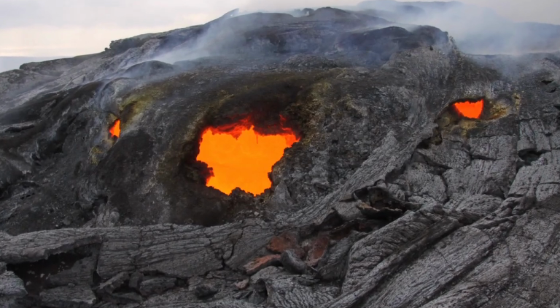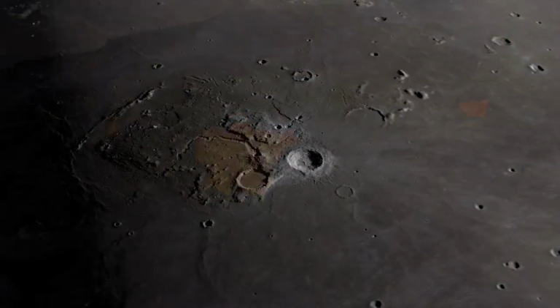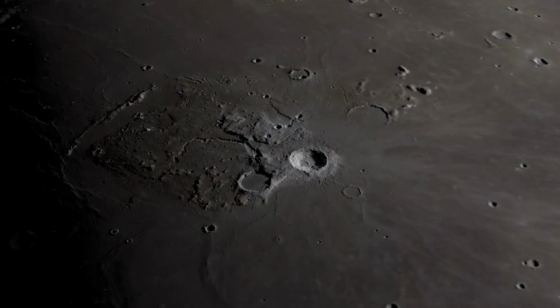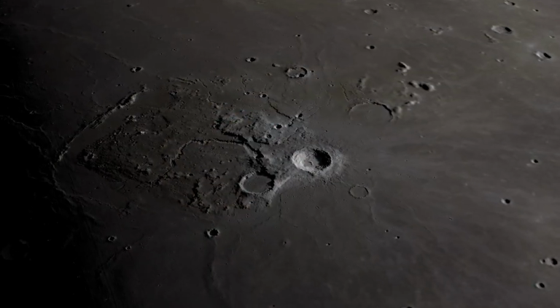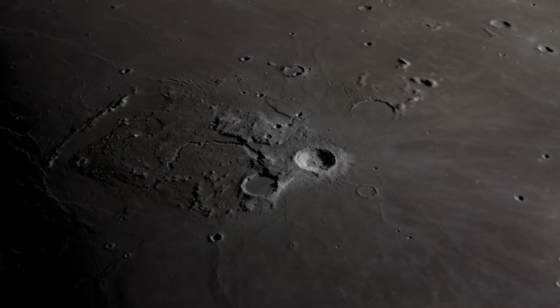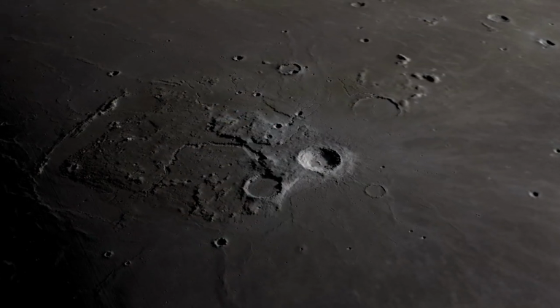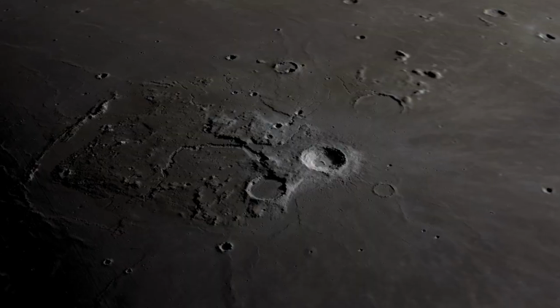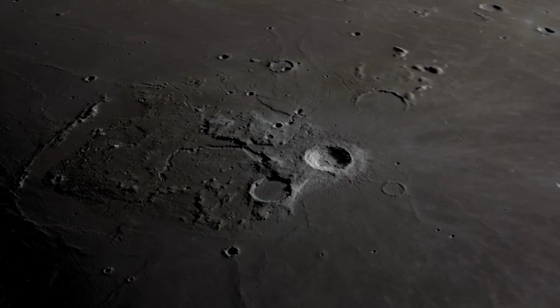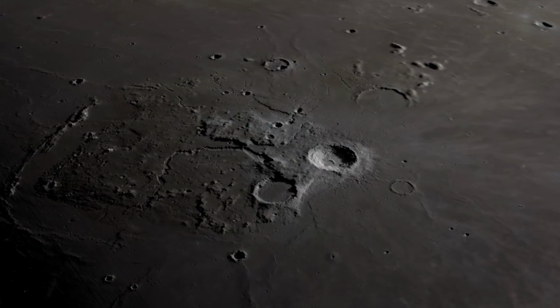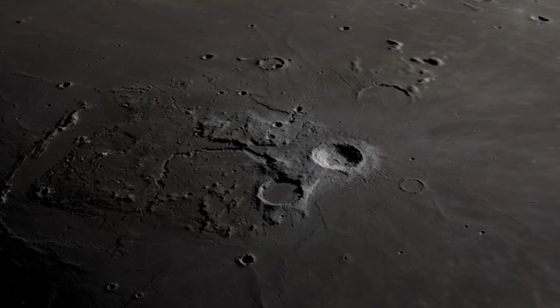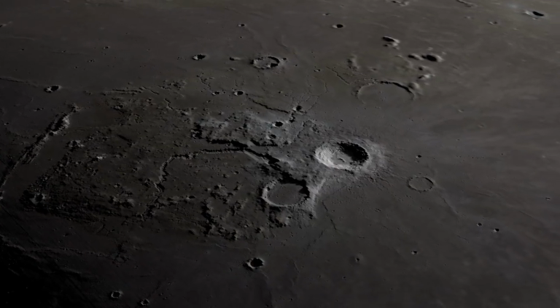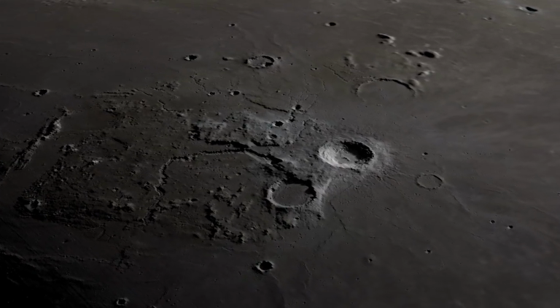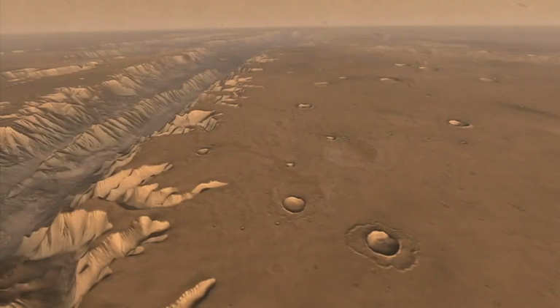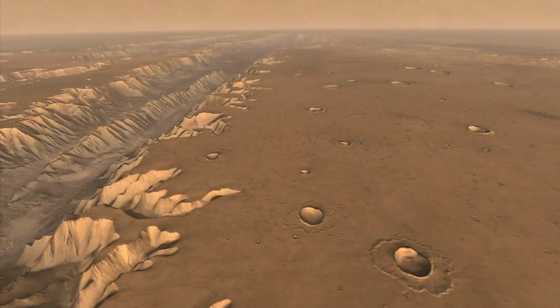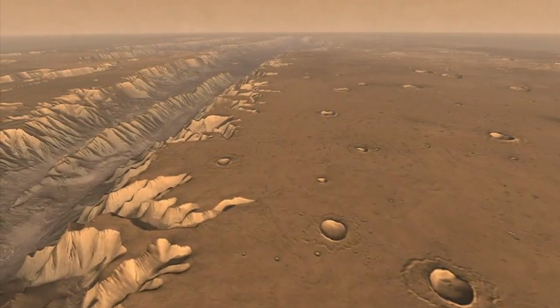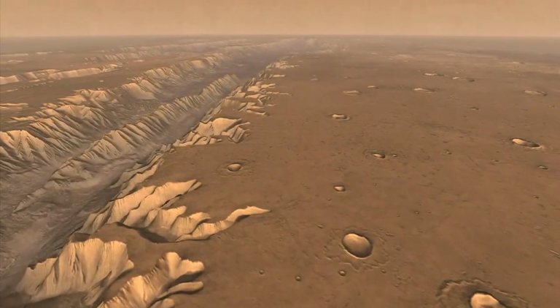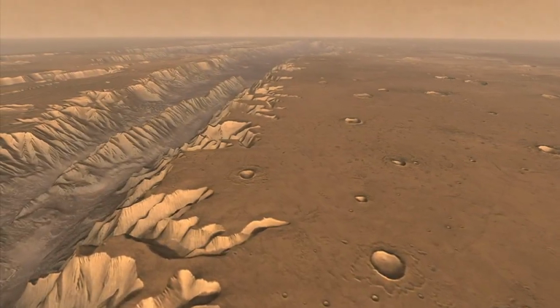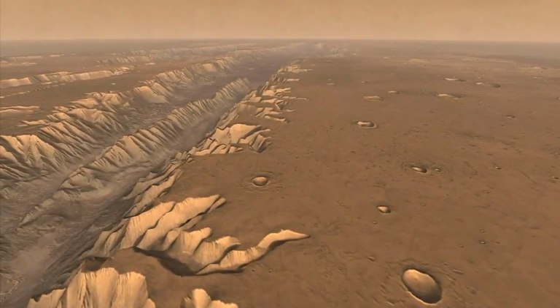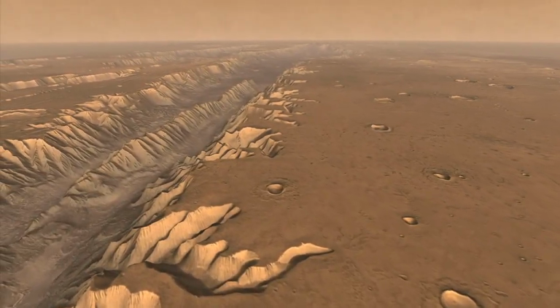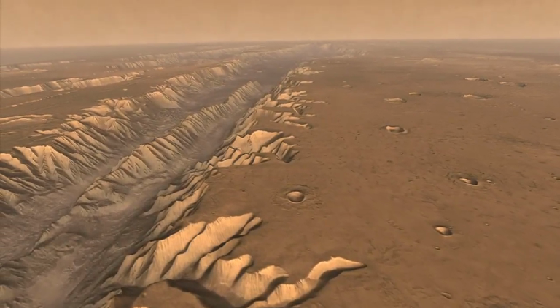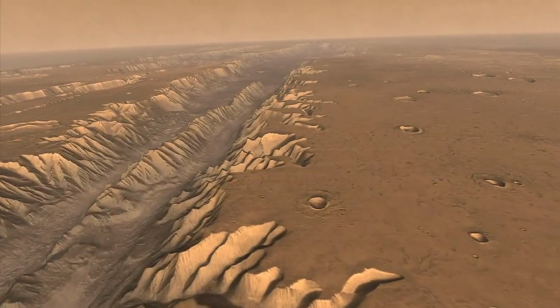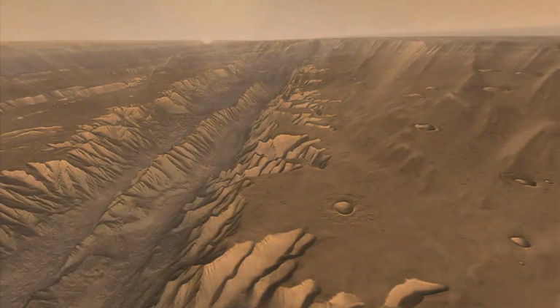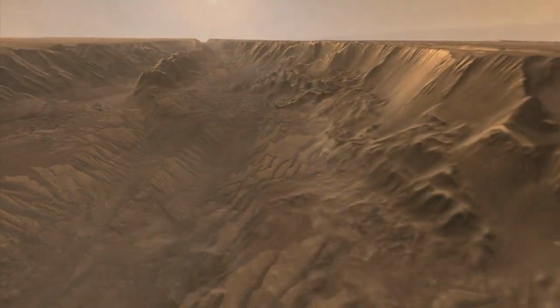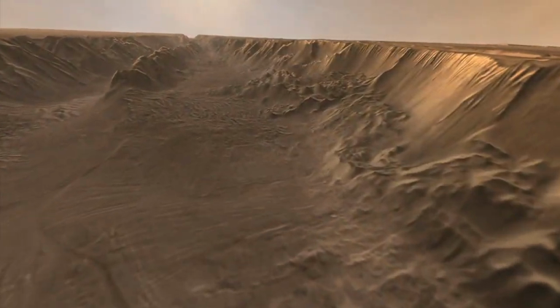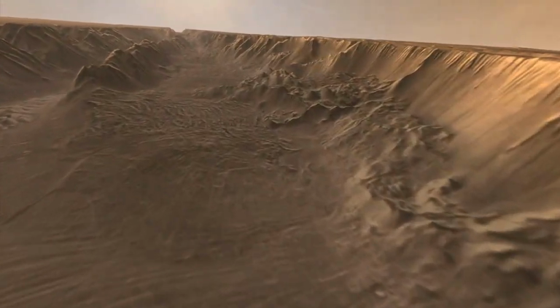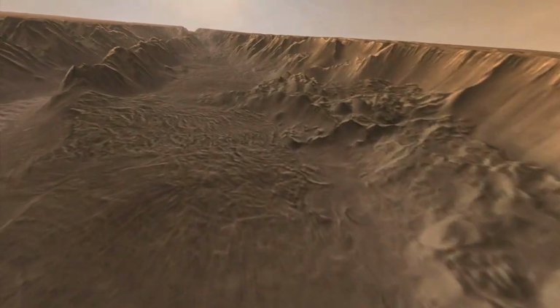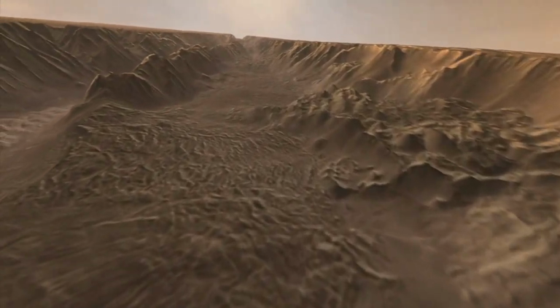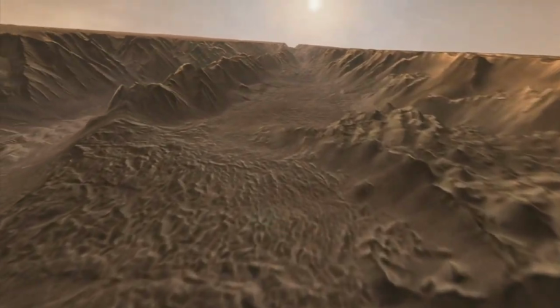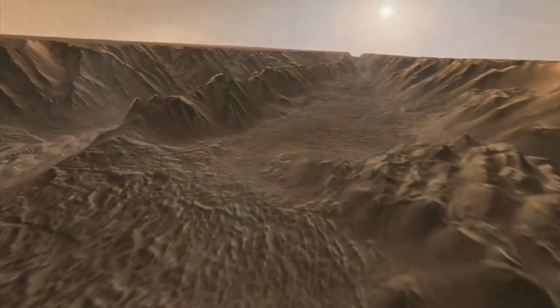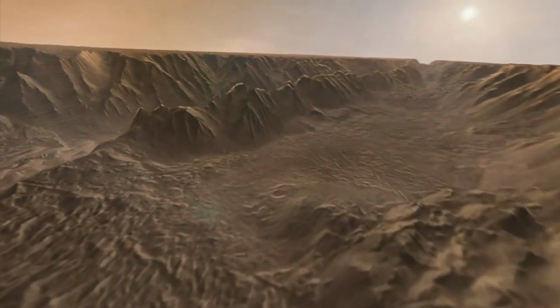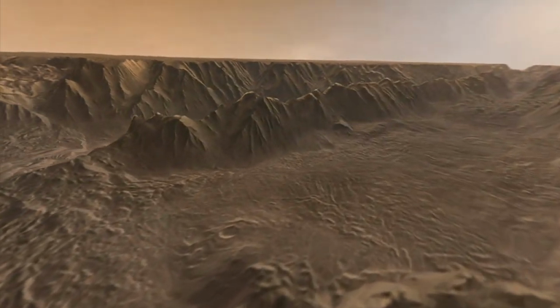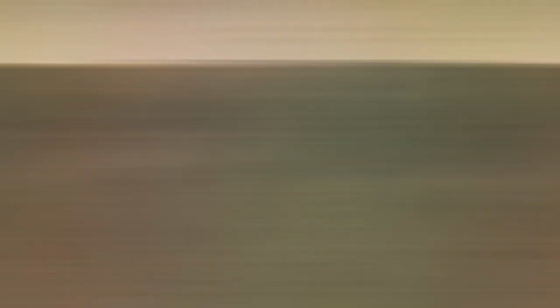Did the lava carve its way into the surface of the moon to leave these giant channels? Or in the case of Mars, the debate is whether or not these were carved by water or fluvial activity, or if they were carved by lava flows or volcanic activity.